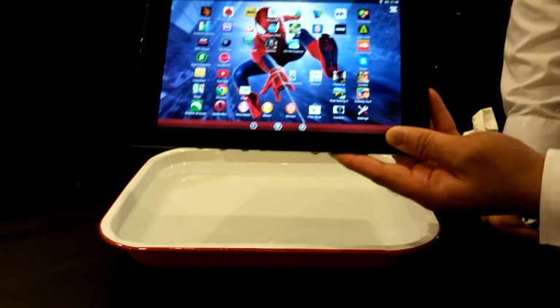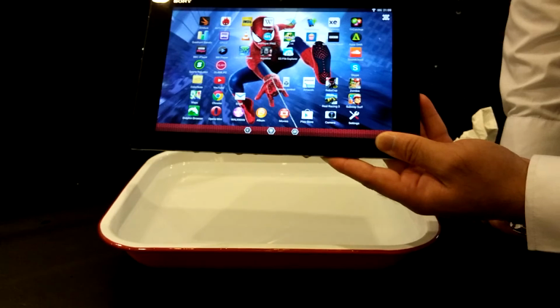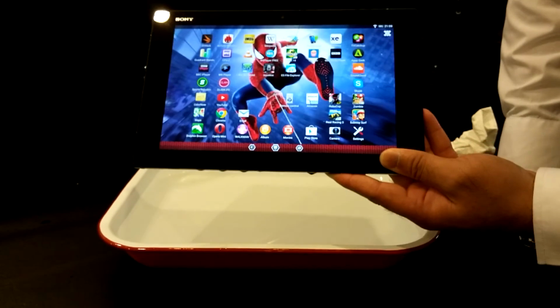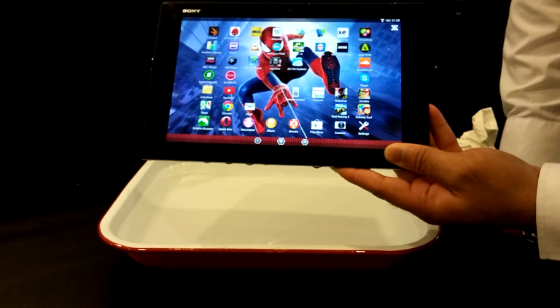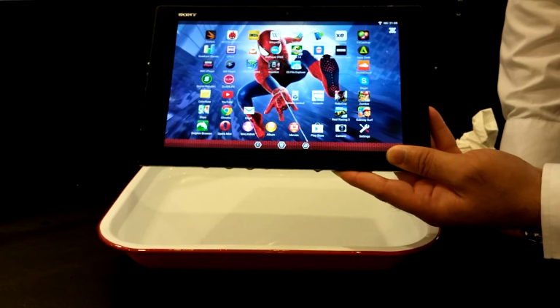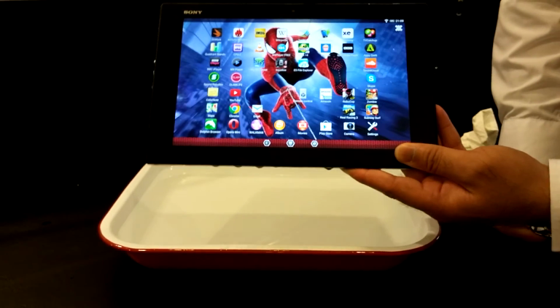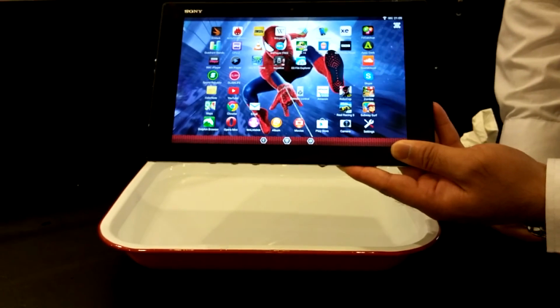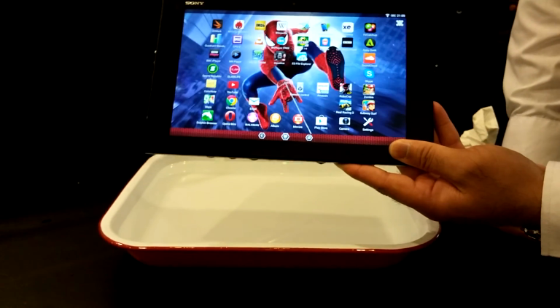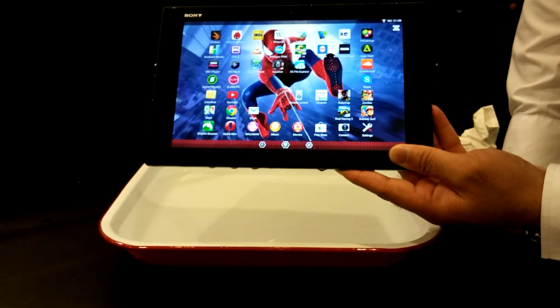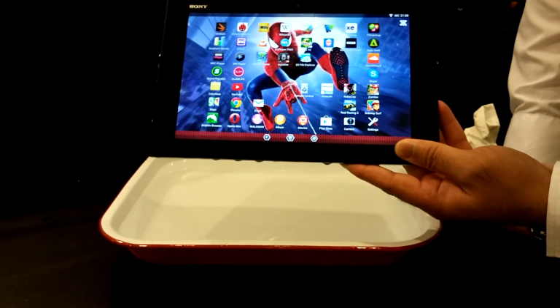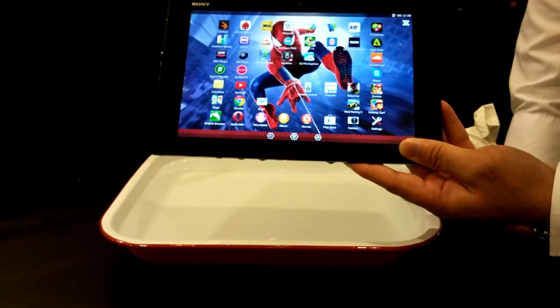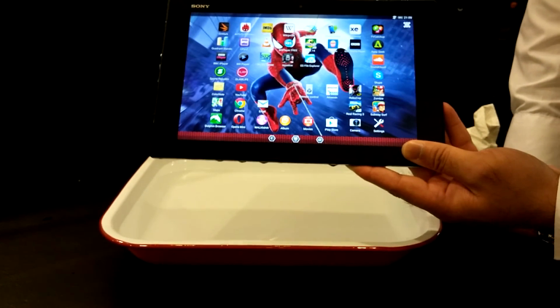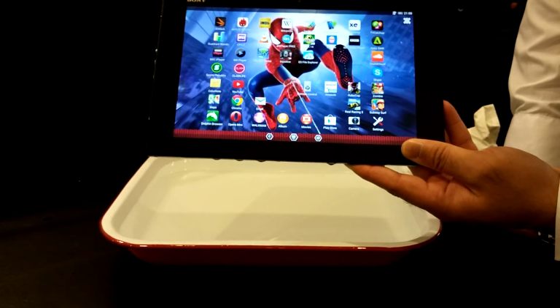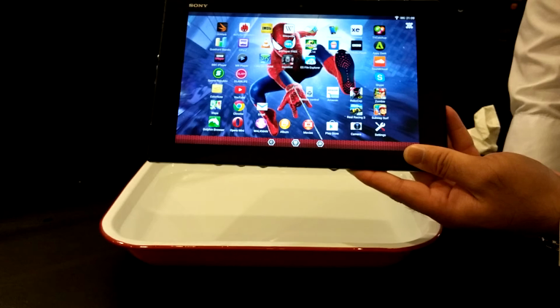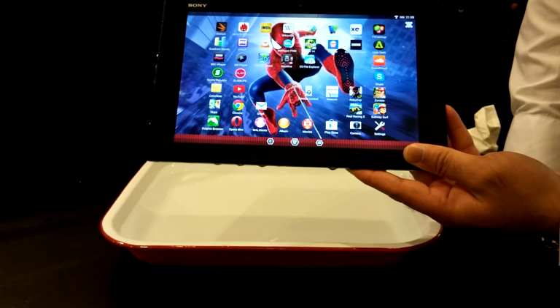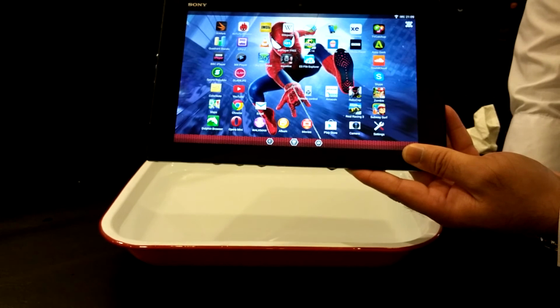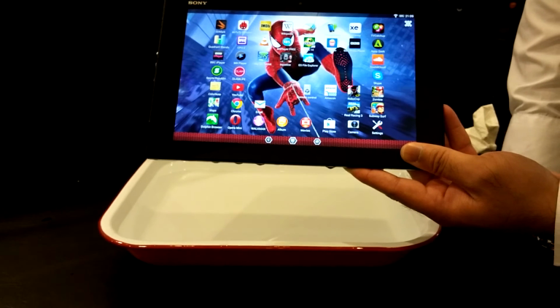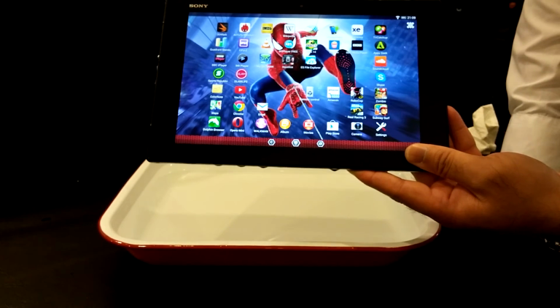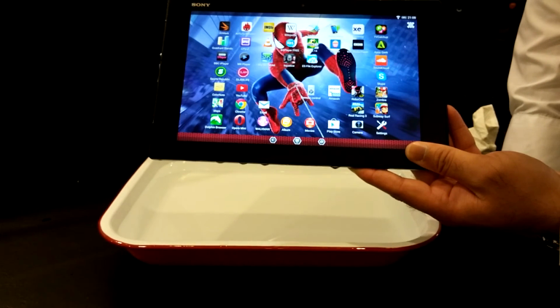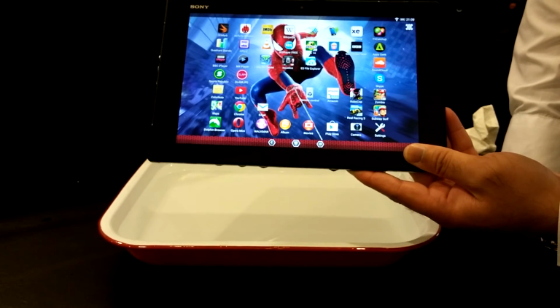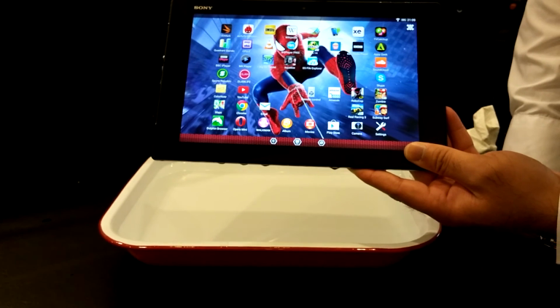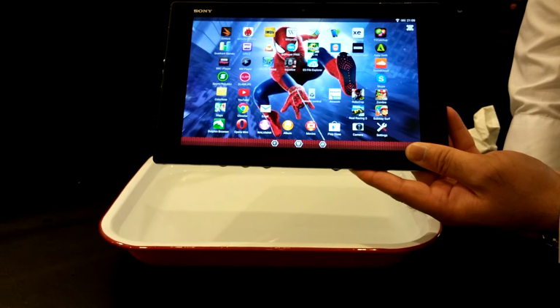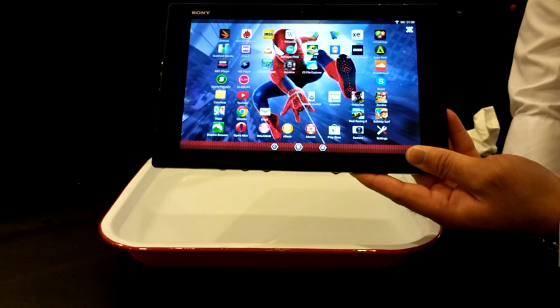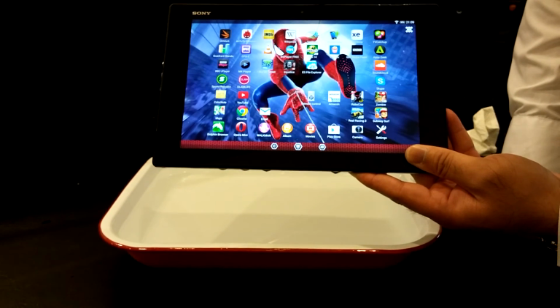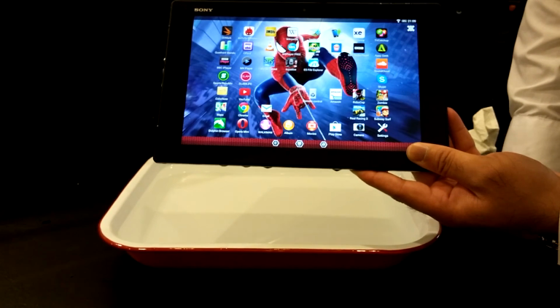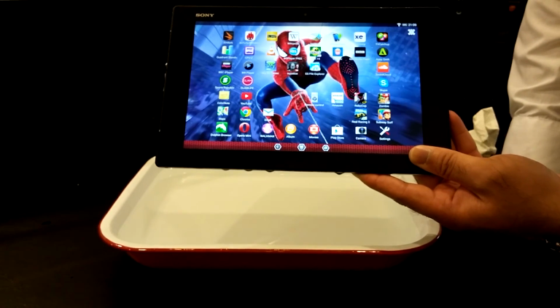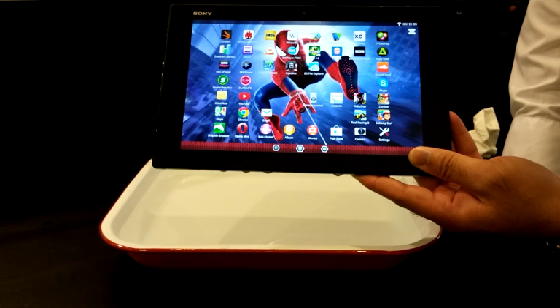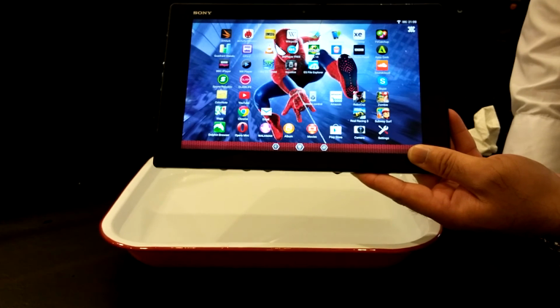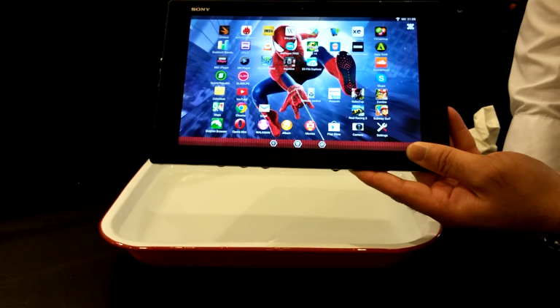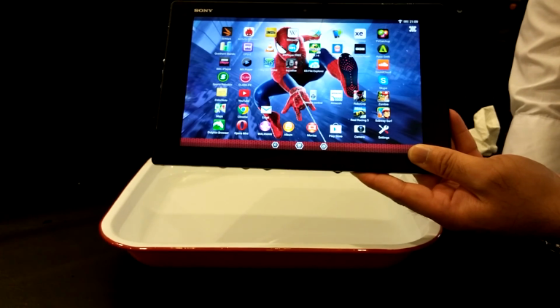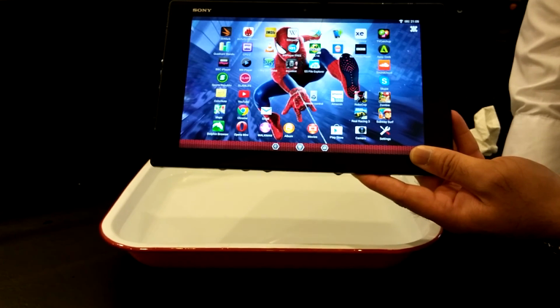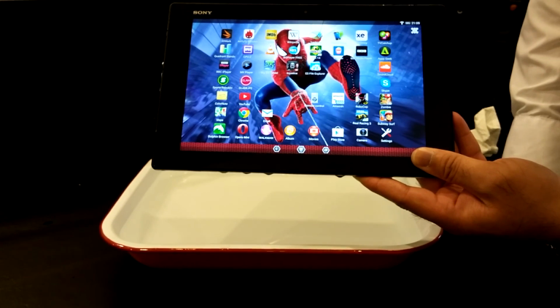This is the Sony Xperia Z2 tablet. It was a quick water test just to show you guys that the tablet is IP58 certified. If you haven't subscribed, please do so. Any questions, please ask me in the comments section and I'll be more than happy to help. Thank you.